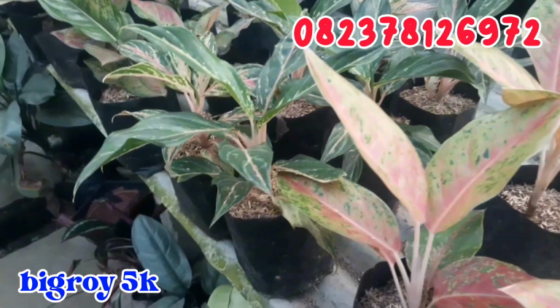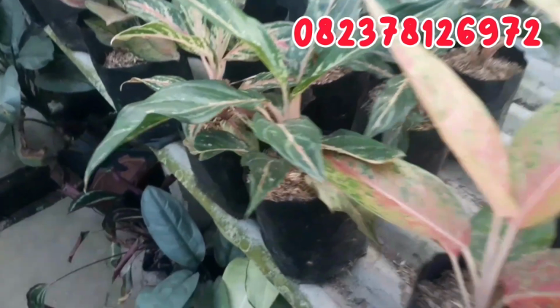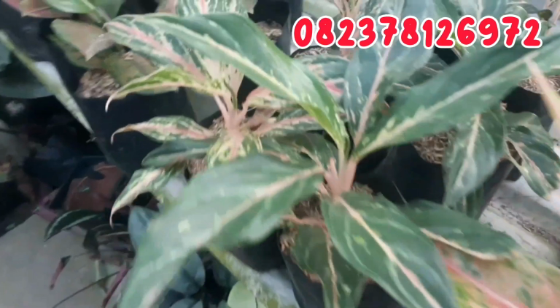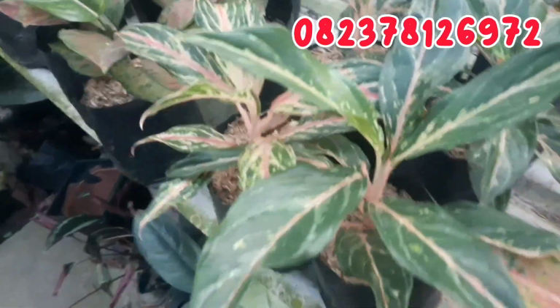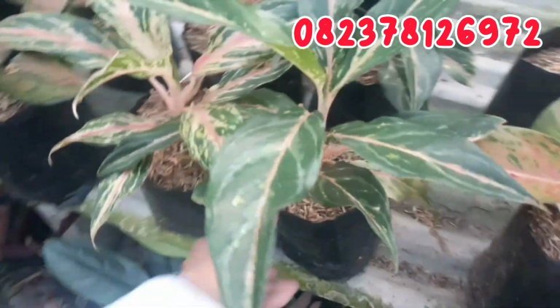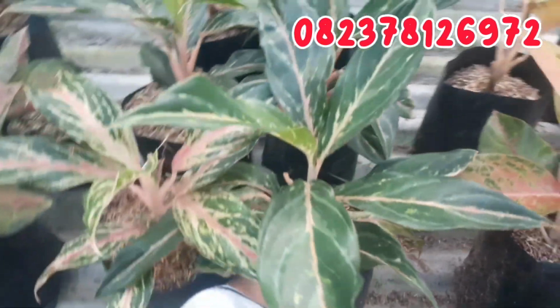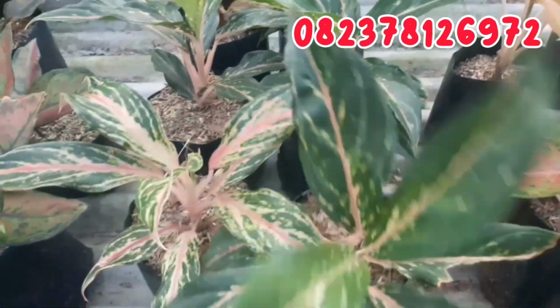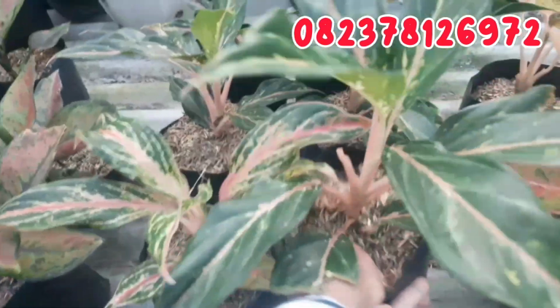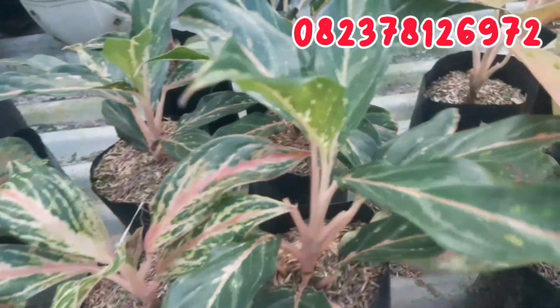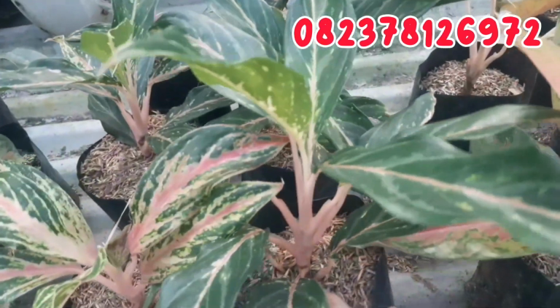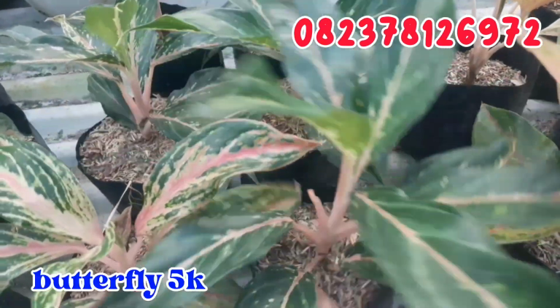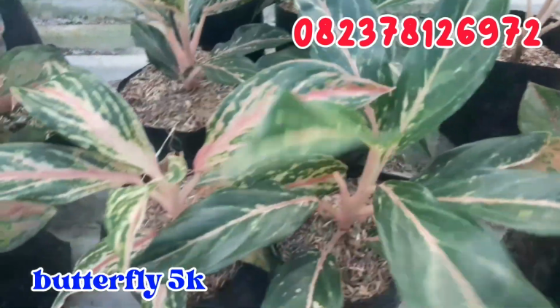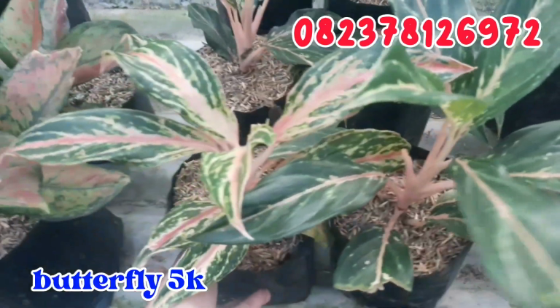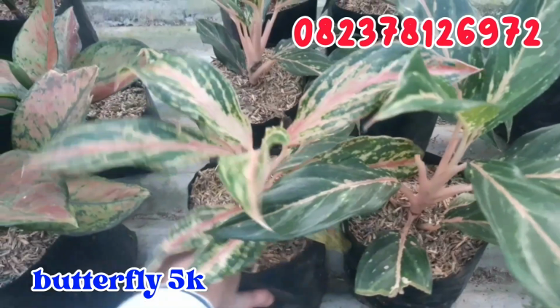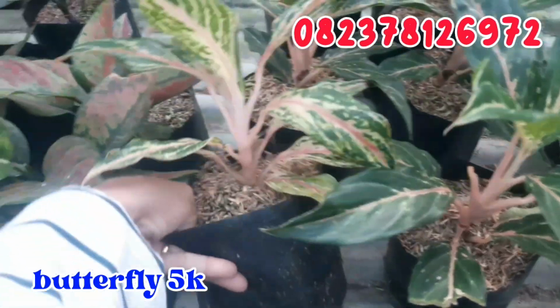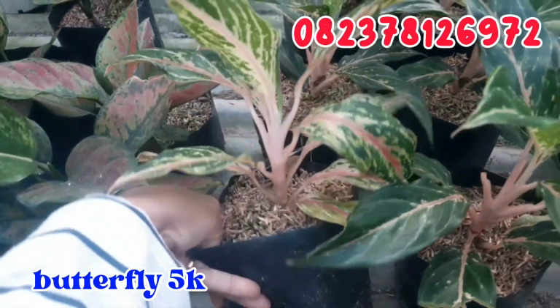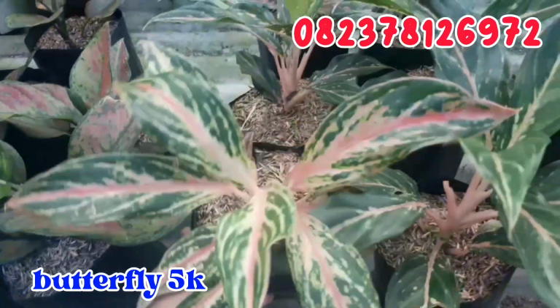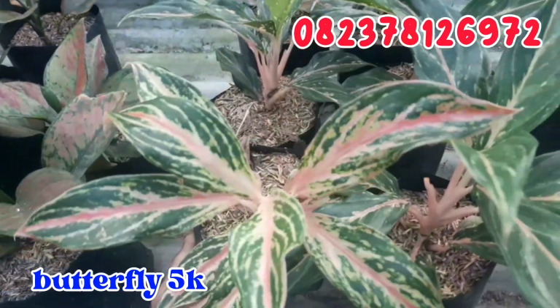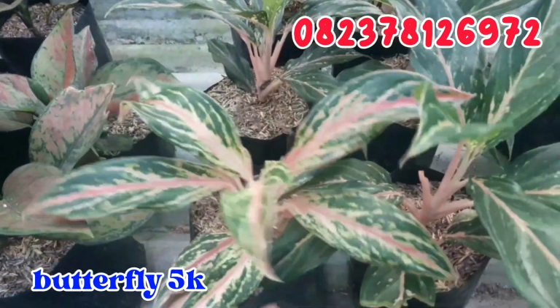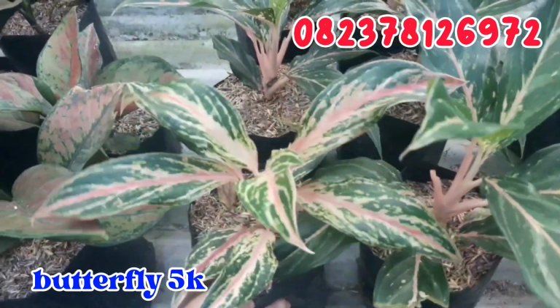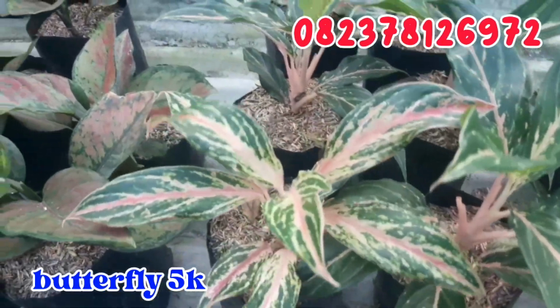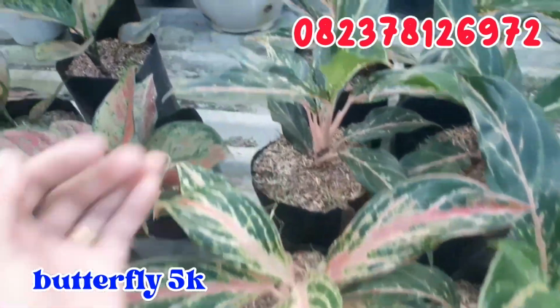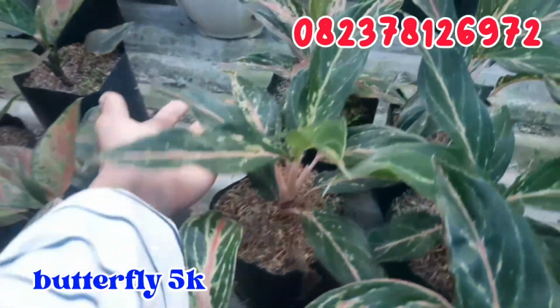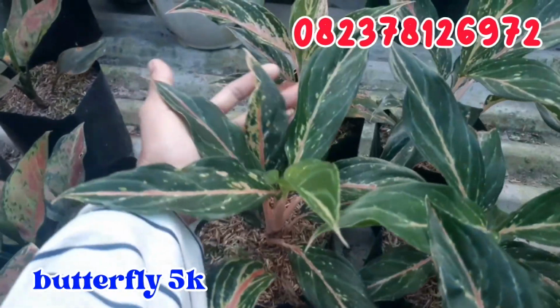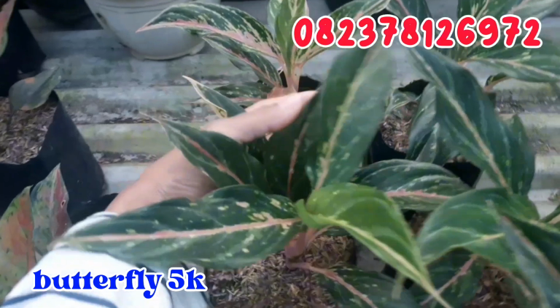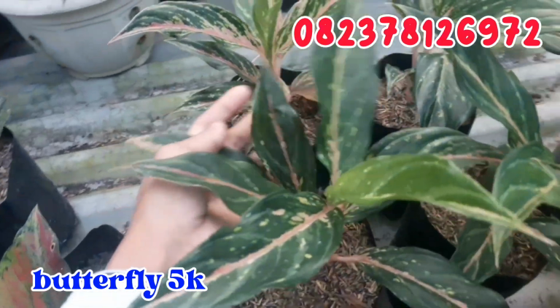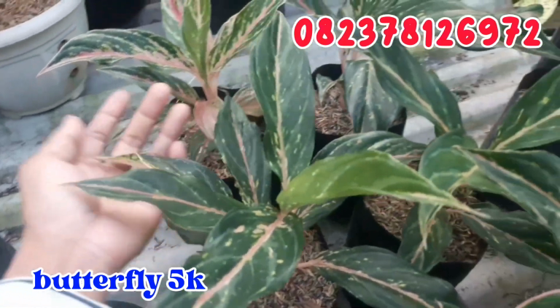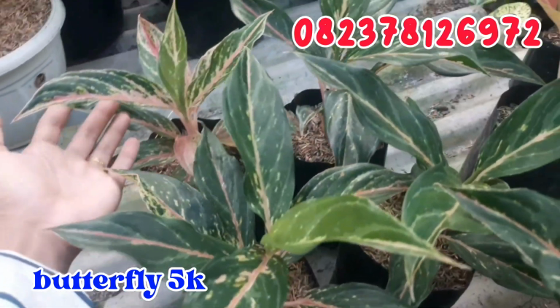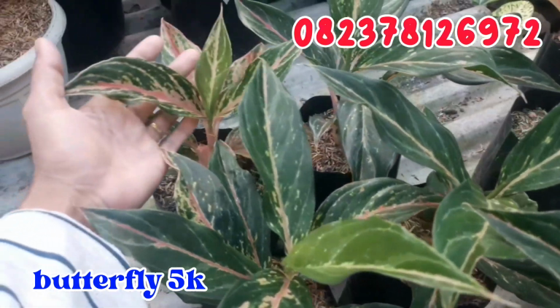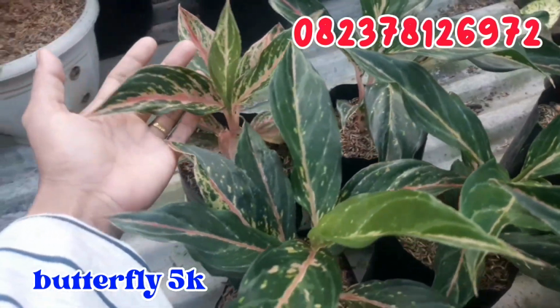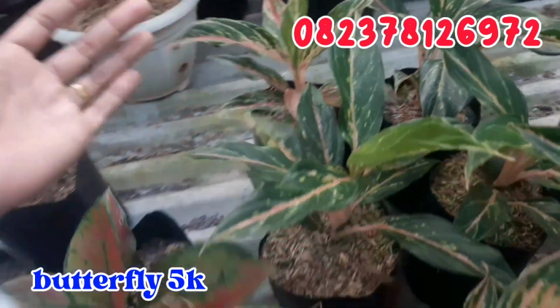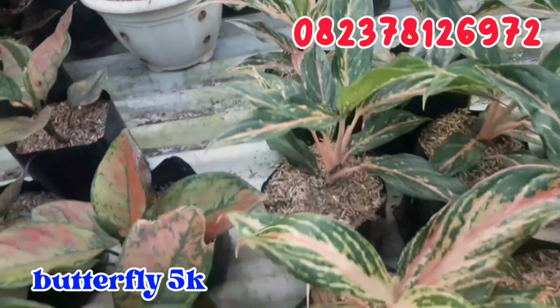Then for the next one, there is Butterfly. Butterfly is only 5,000 rupiah. Untuk butterfly, daunnya sudah kemeruyuk dan daunnya juga sudah banyak seperti ini. Silahkan di order buat butterfly-nya.